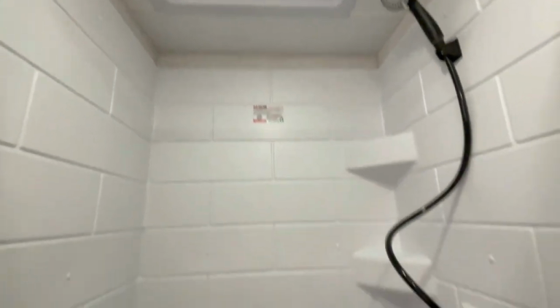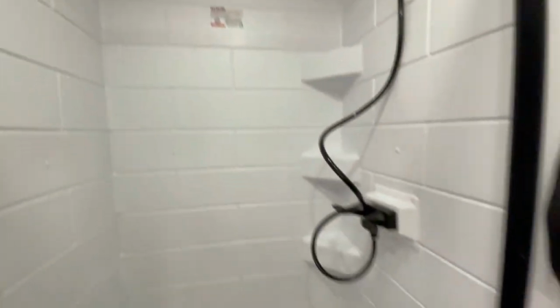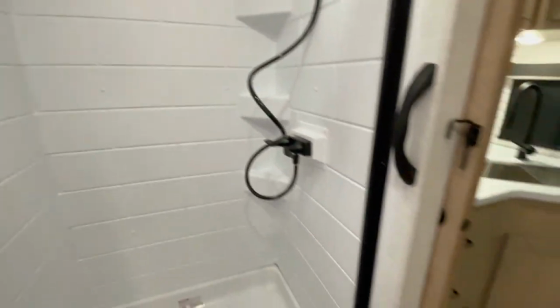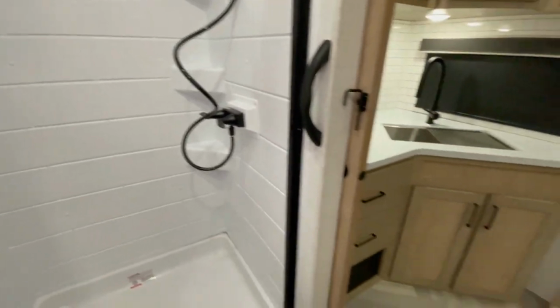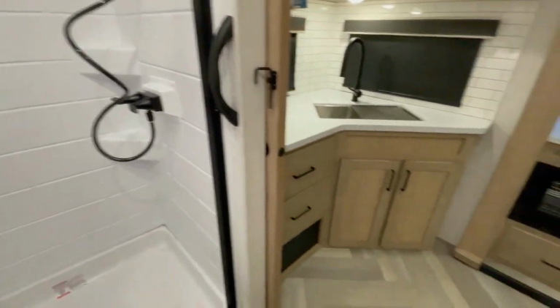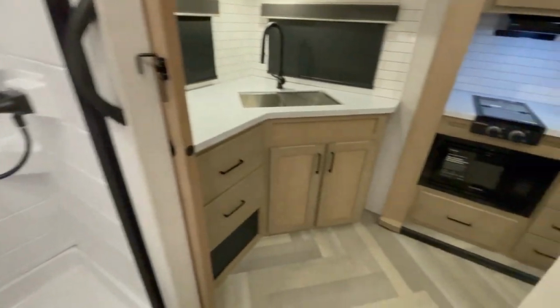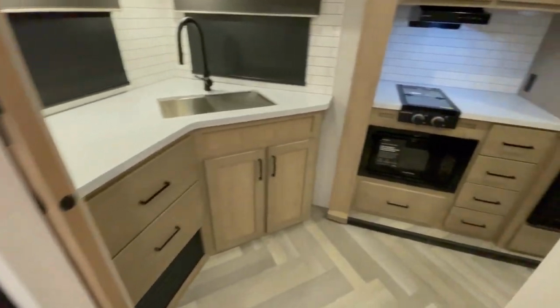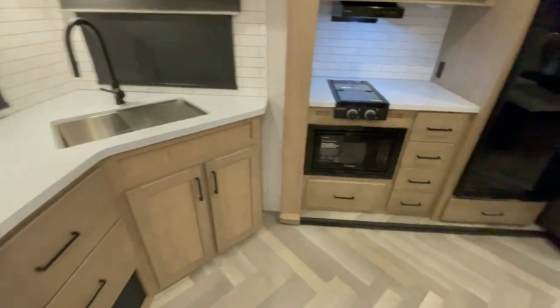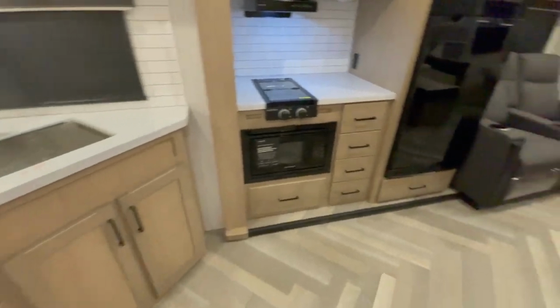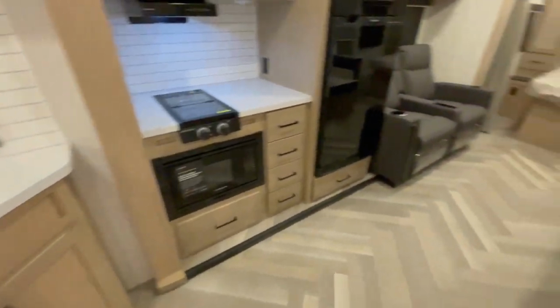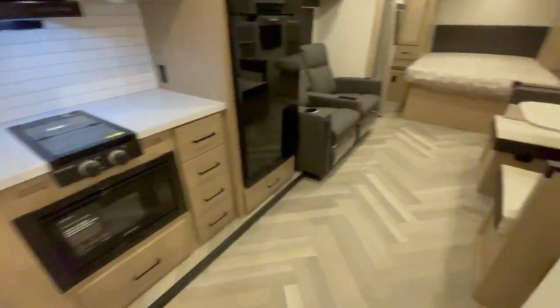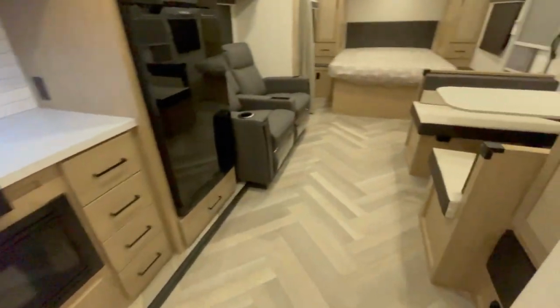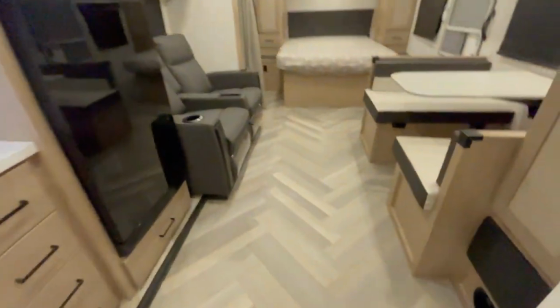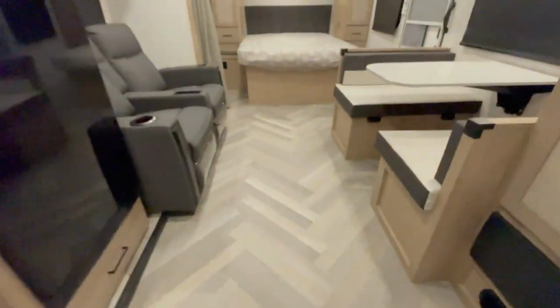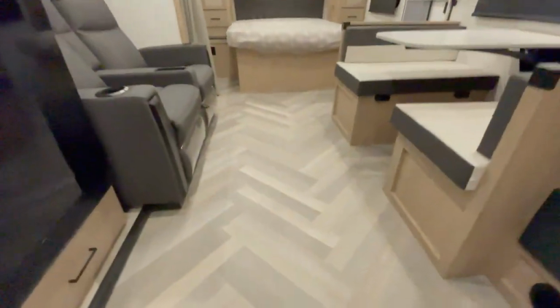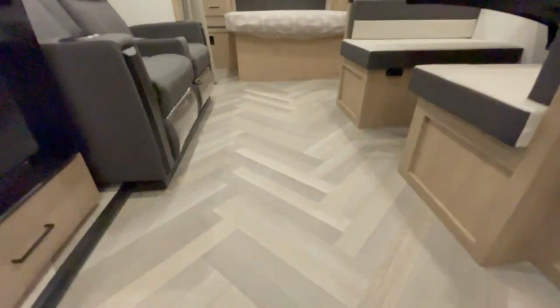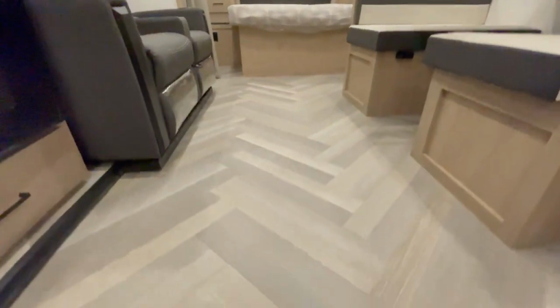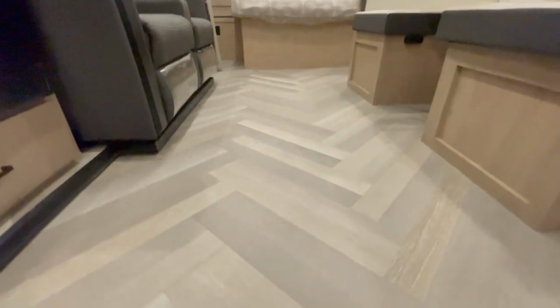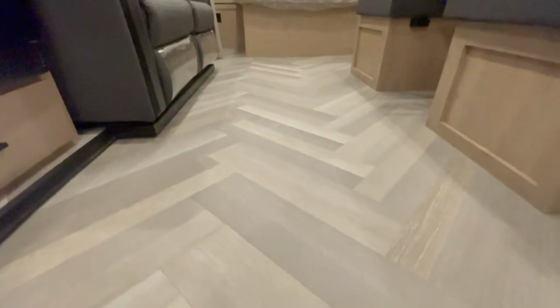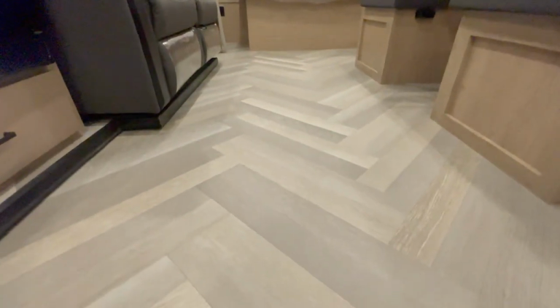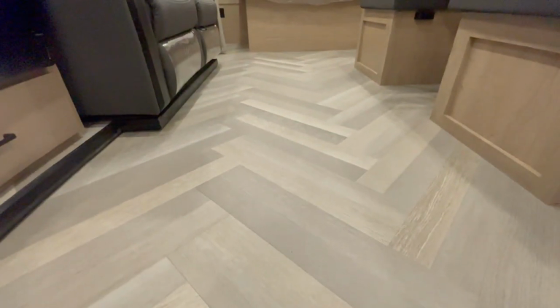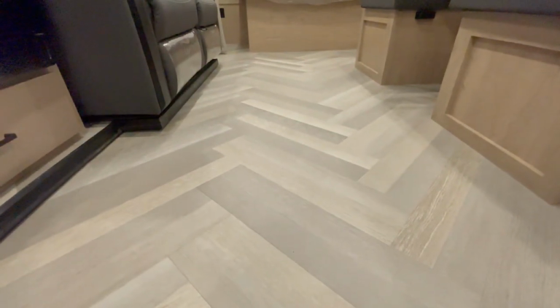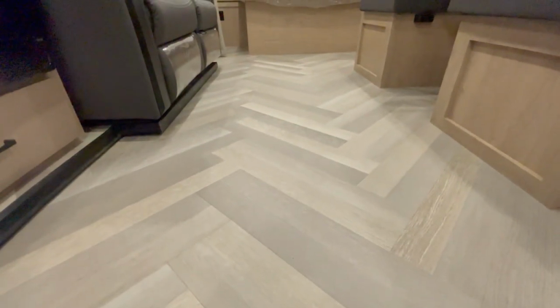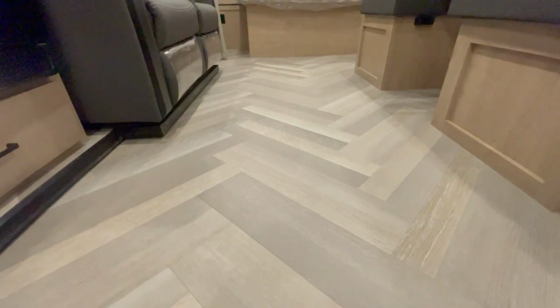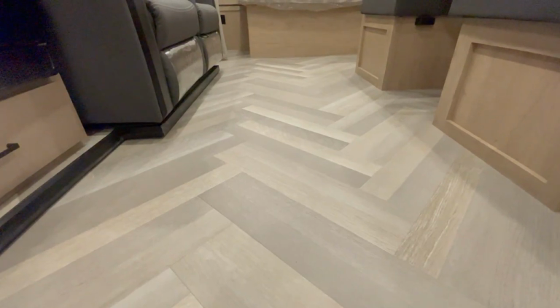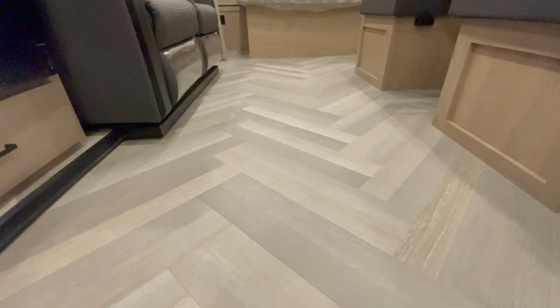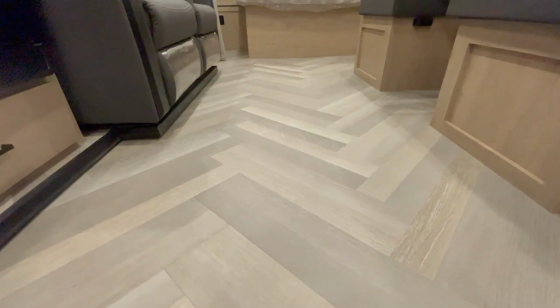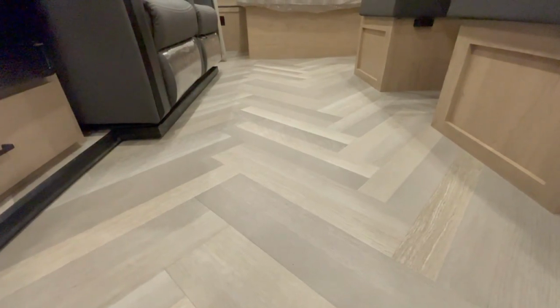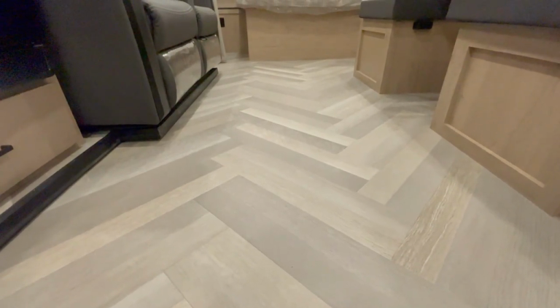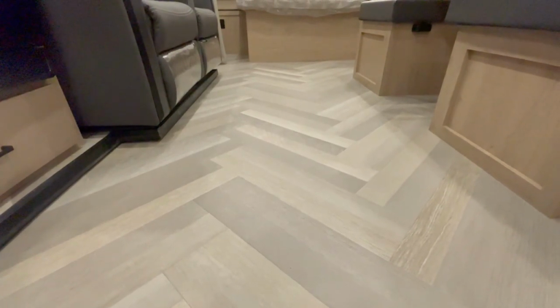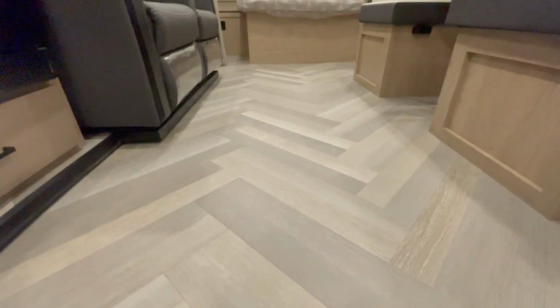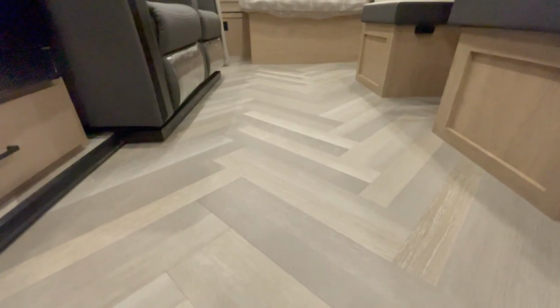The roller shades, dimmable interior LED lighting, and Congoleum diamond floor carpetless interior contribute to a stylish and inviting atmosphere.